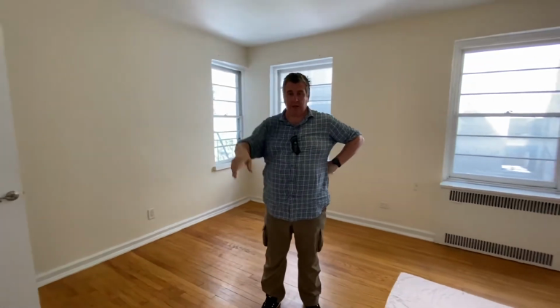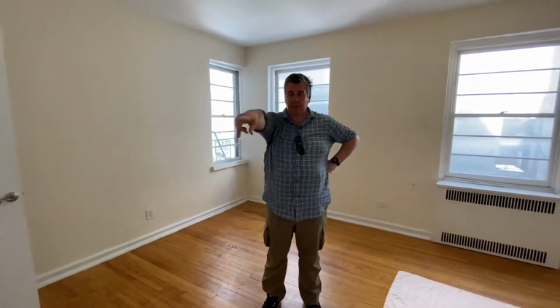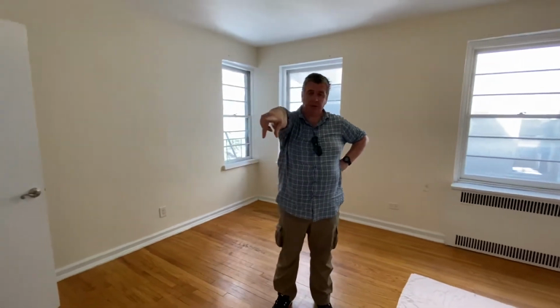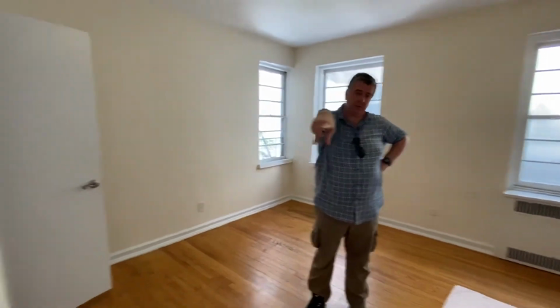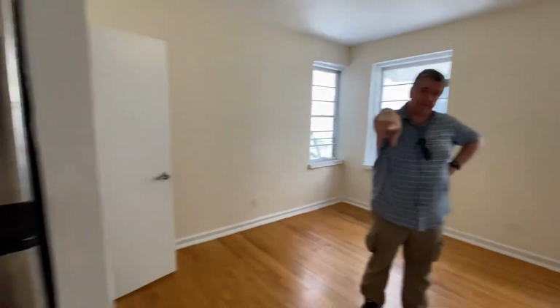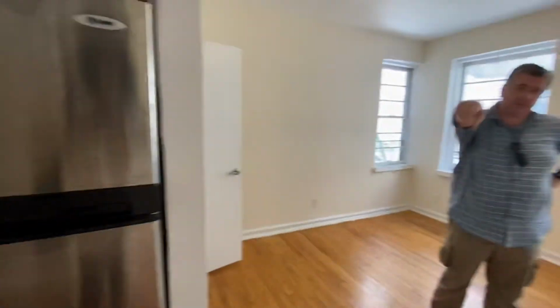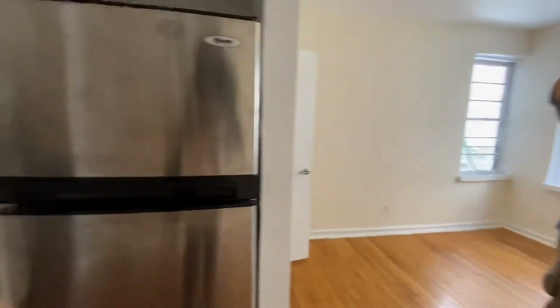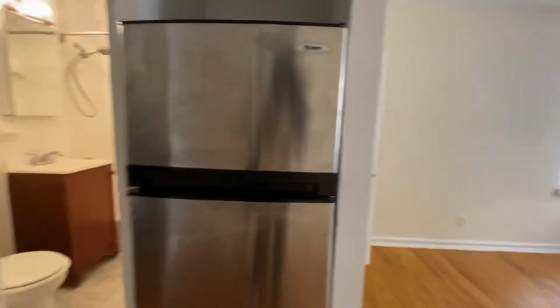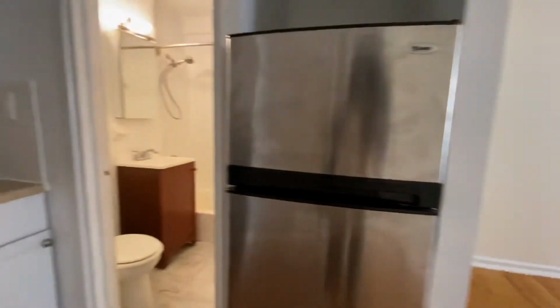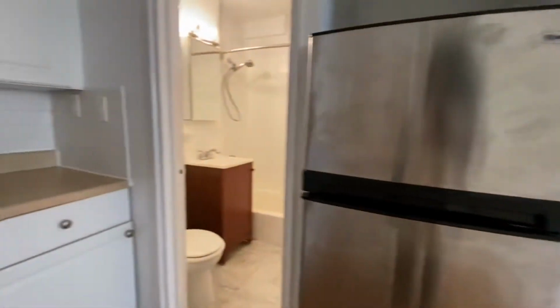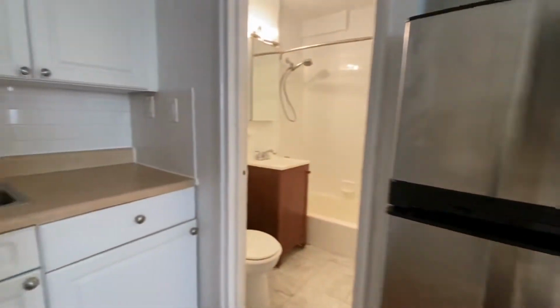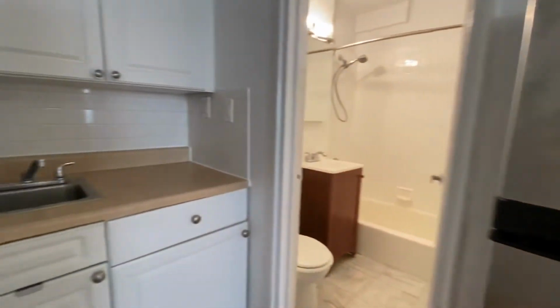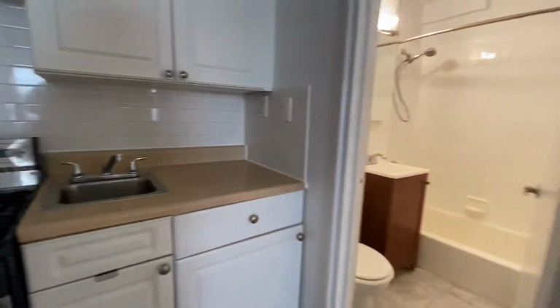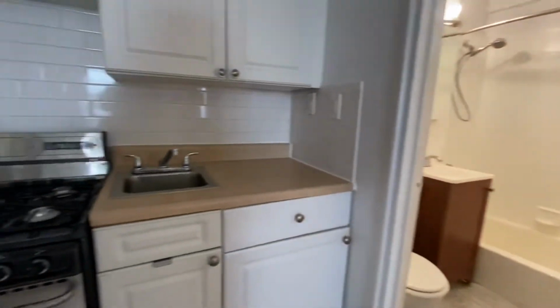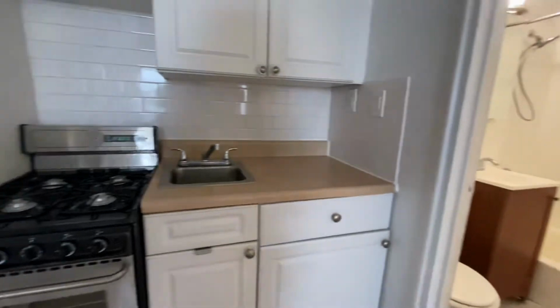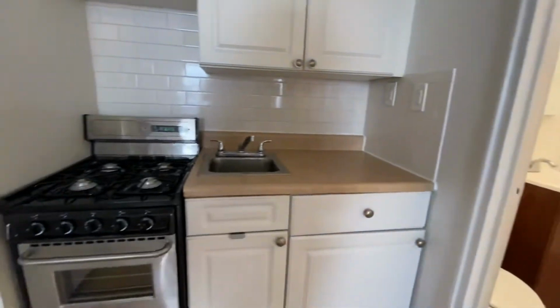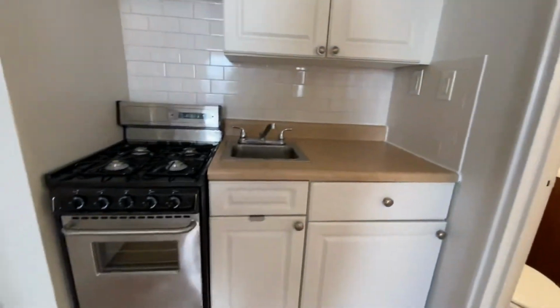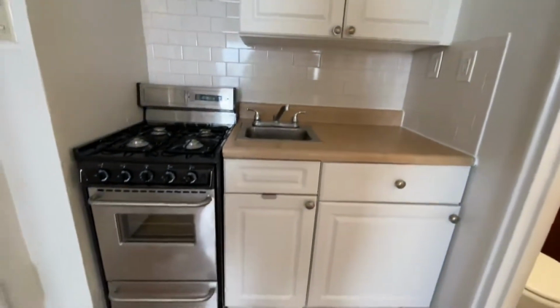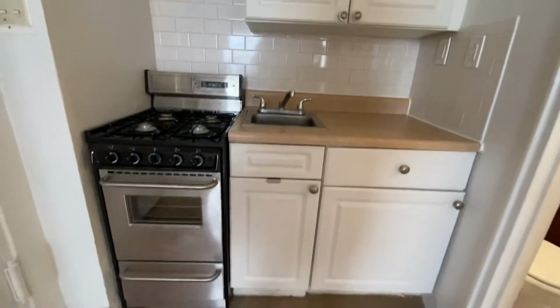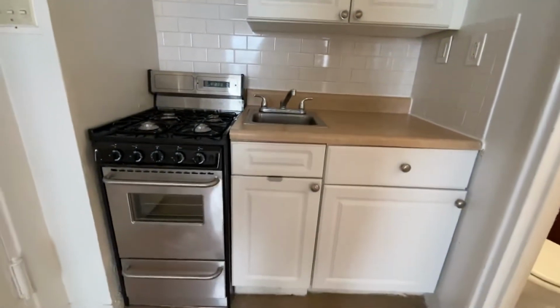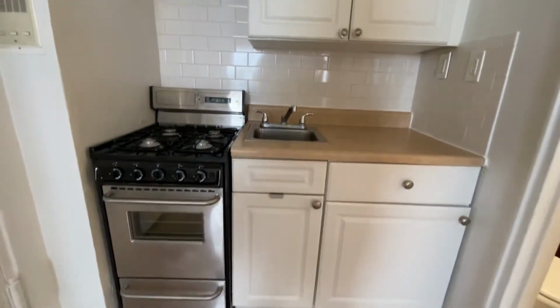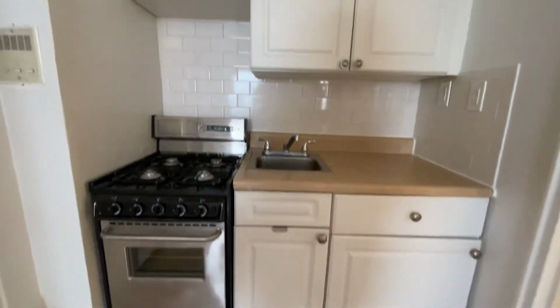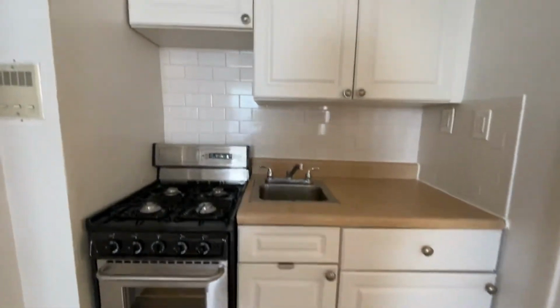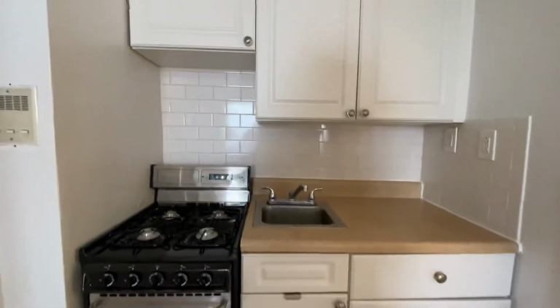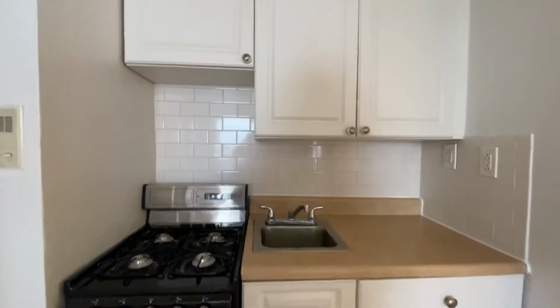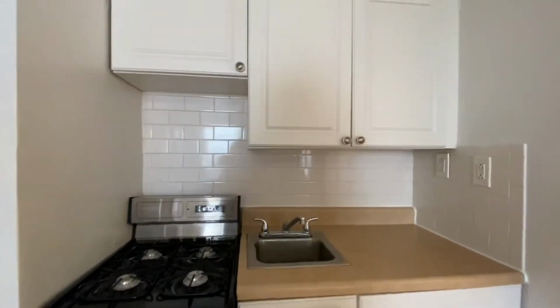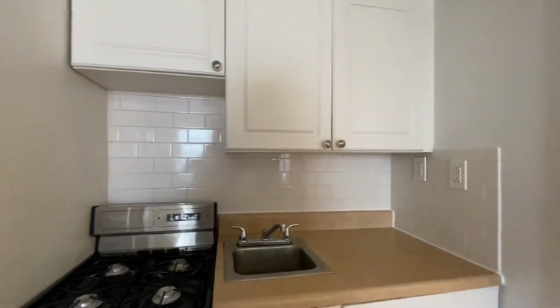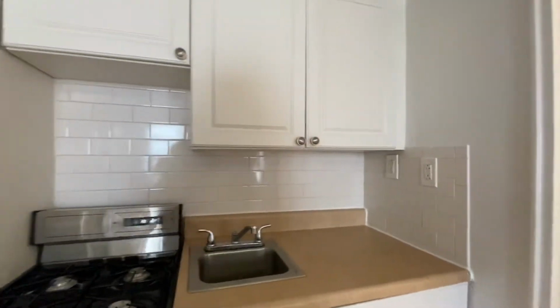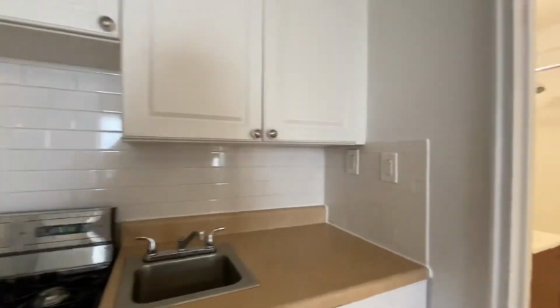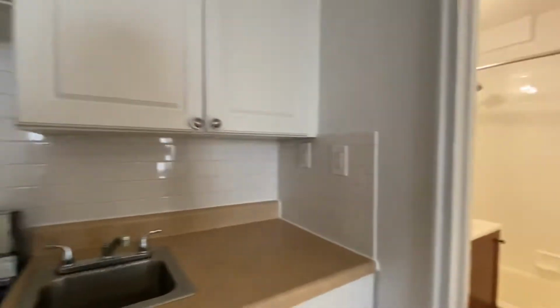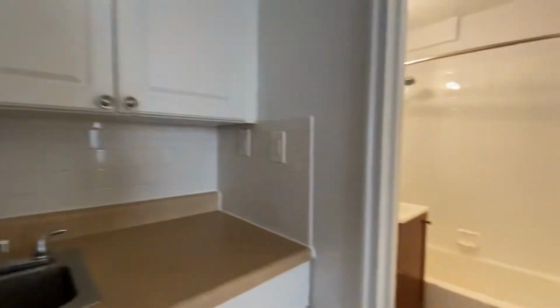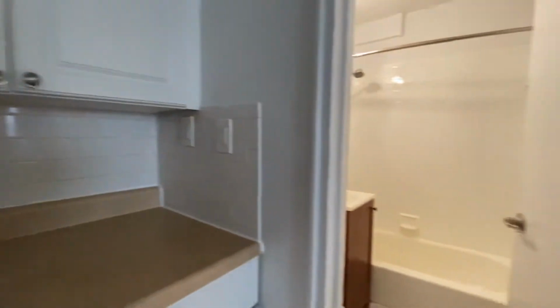Right behind you, we've got a full kitchen, plenty of cabinet space, and a full fridge — everything you need. And the bathroom's to your right. Have a look.